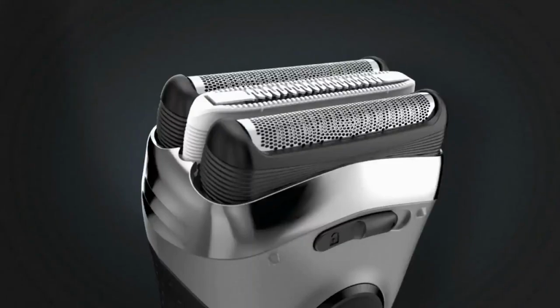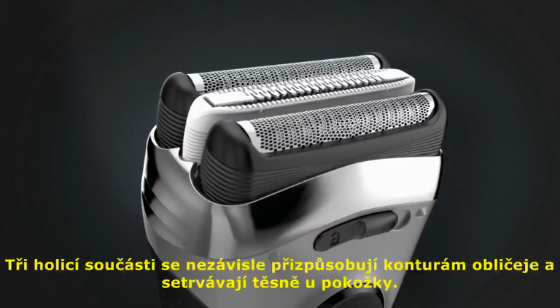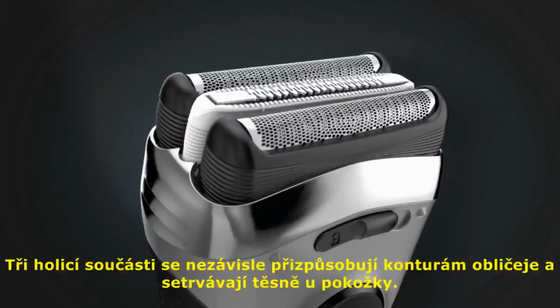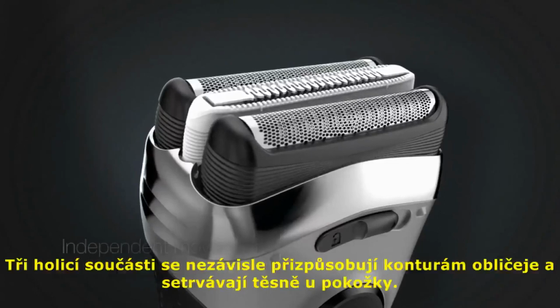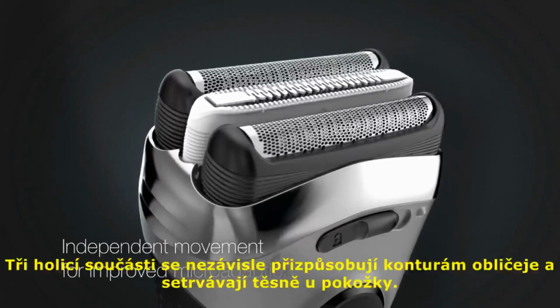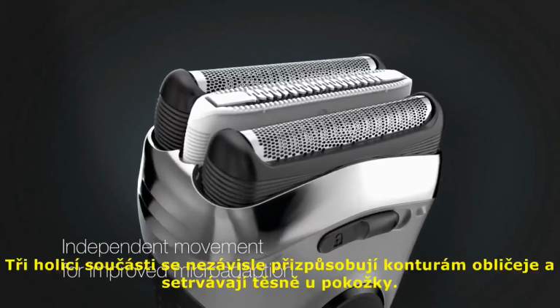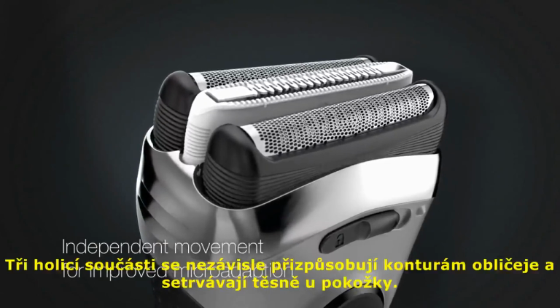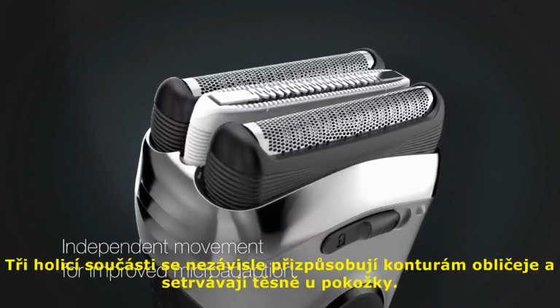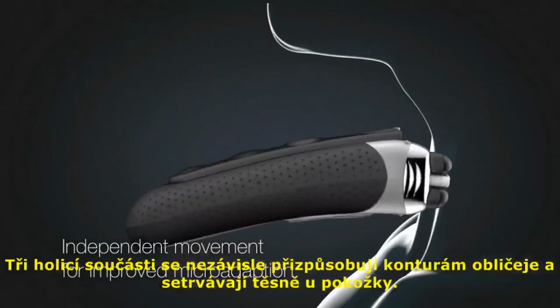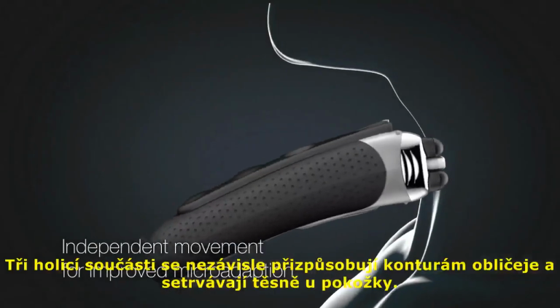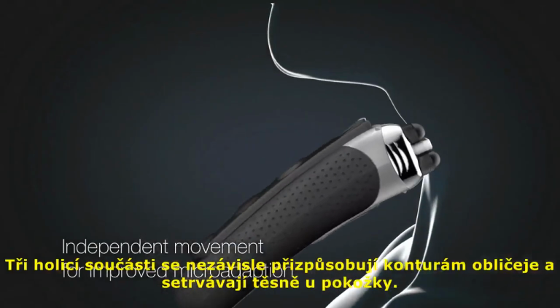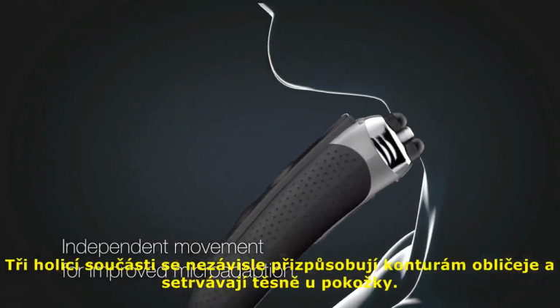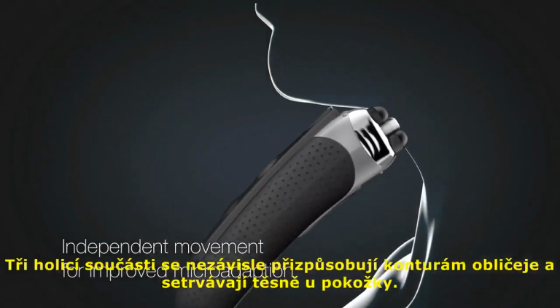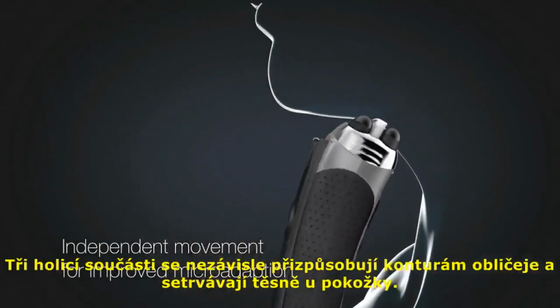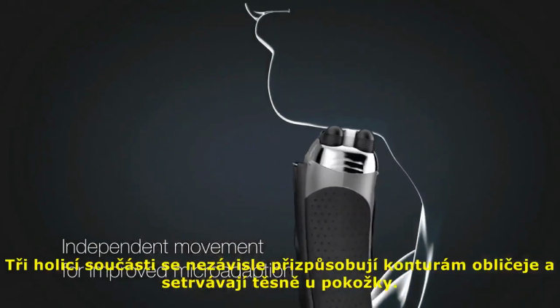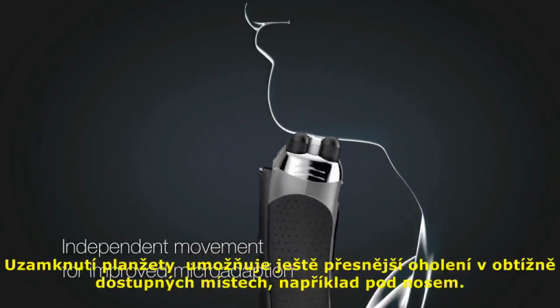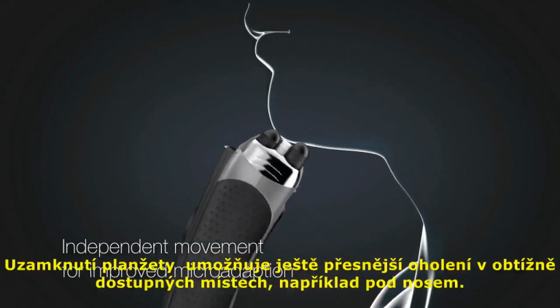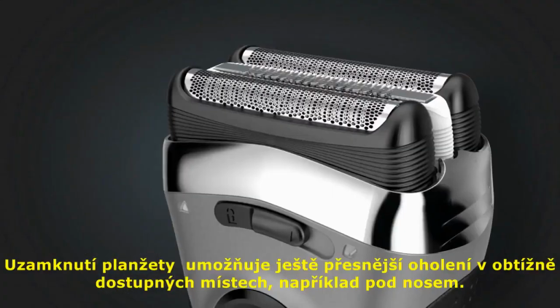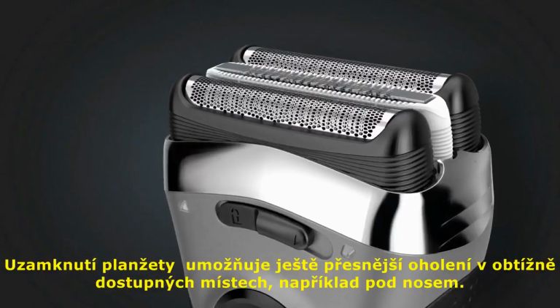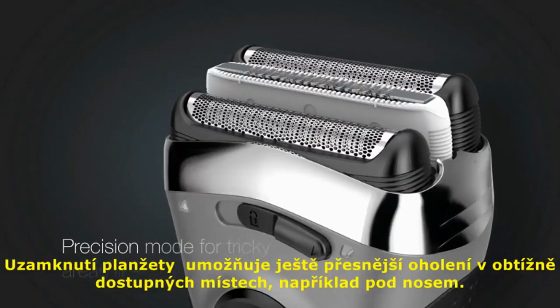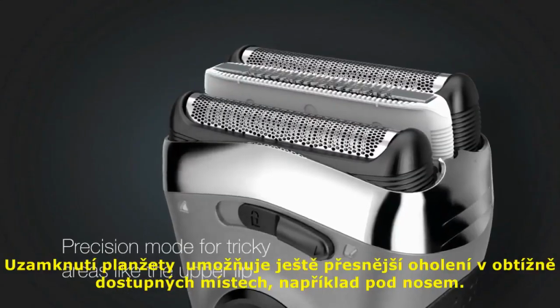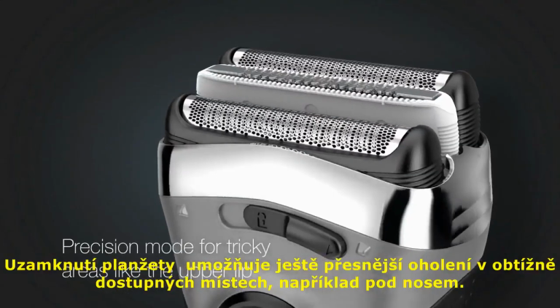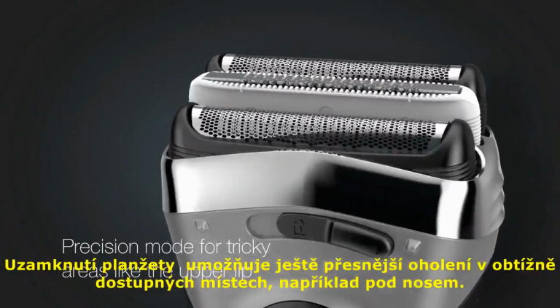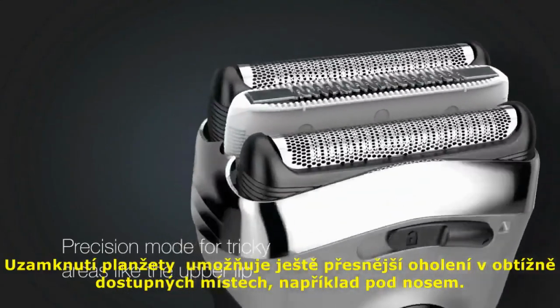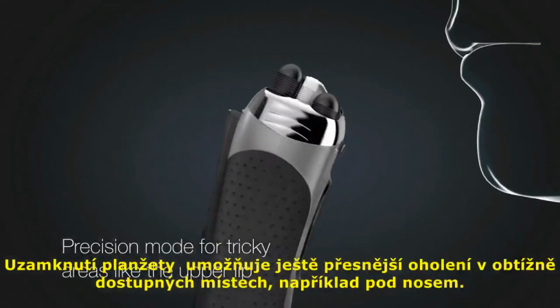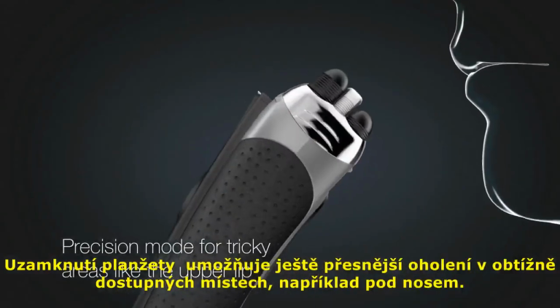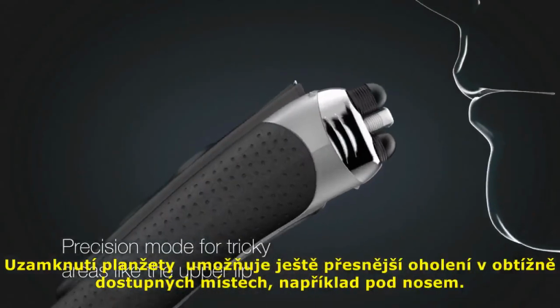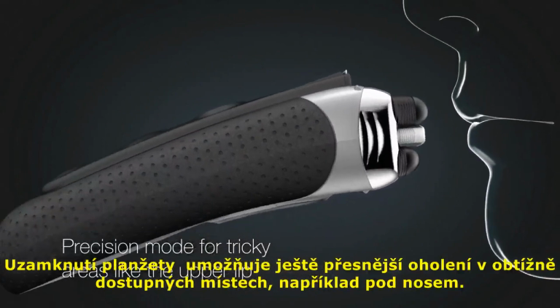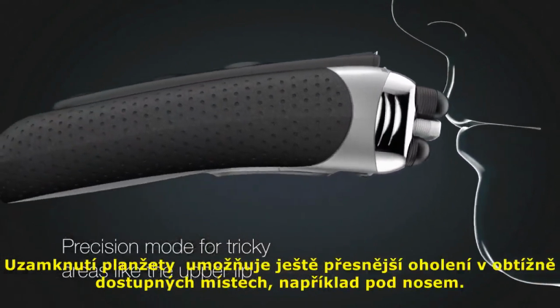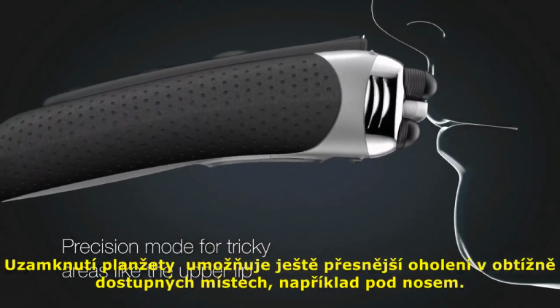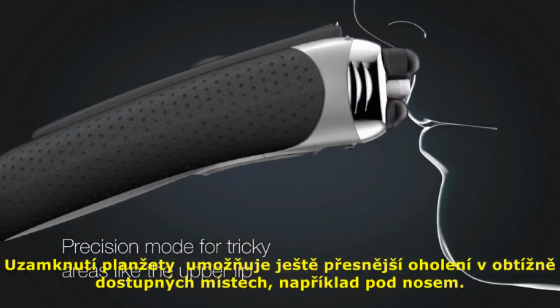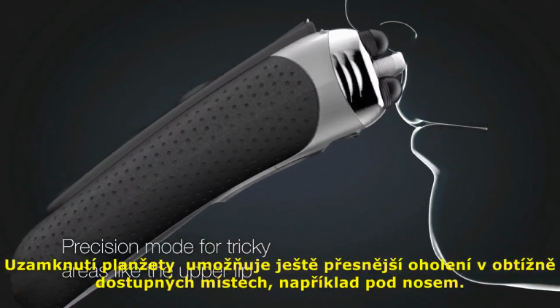The three cutting elements independently adapt to facial contours and stay close to the skin. The adaptive headlock precision mode enables an even more precise shave in tricky areas like the upper lip.